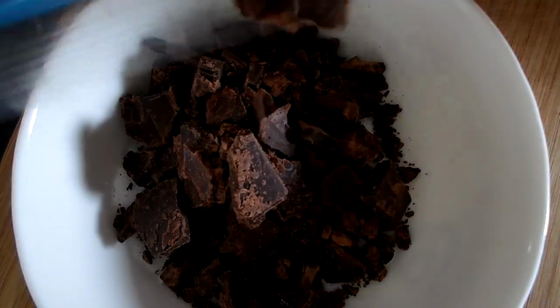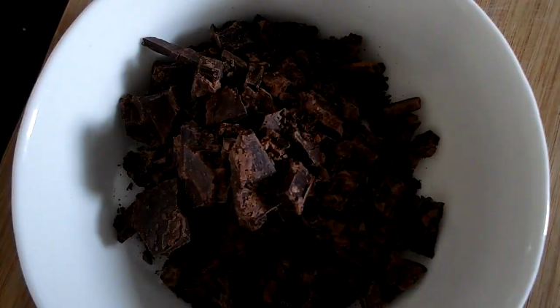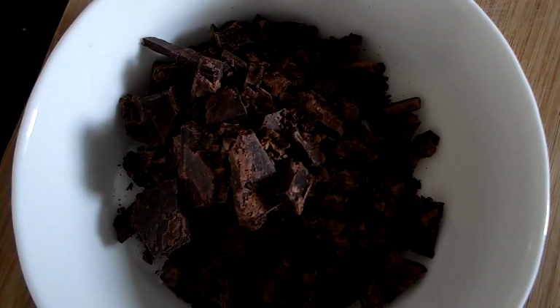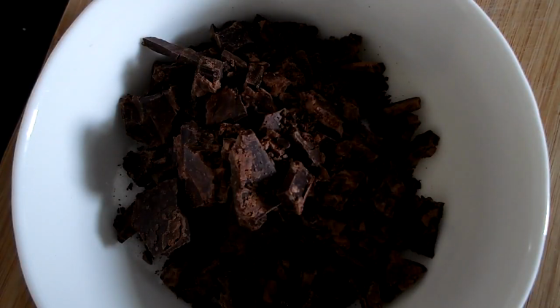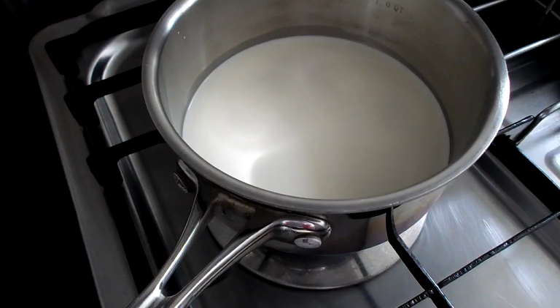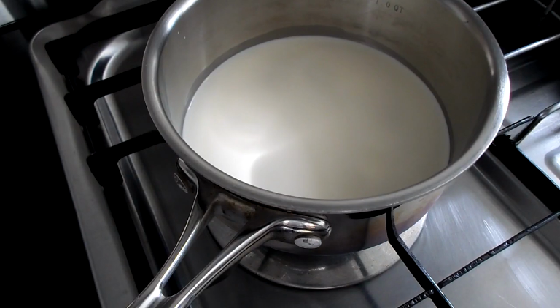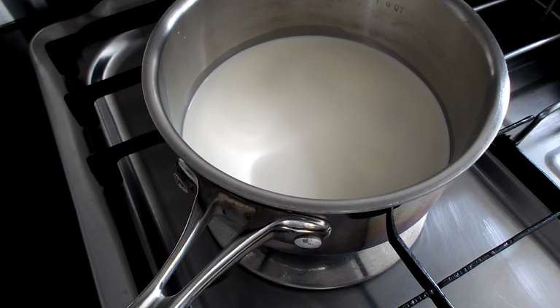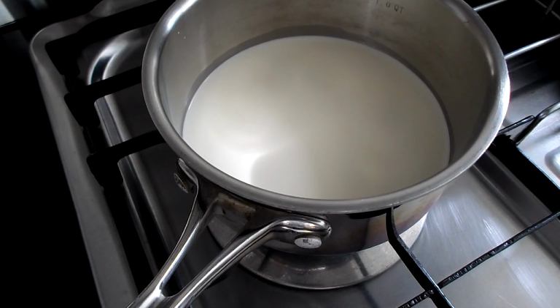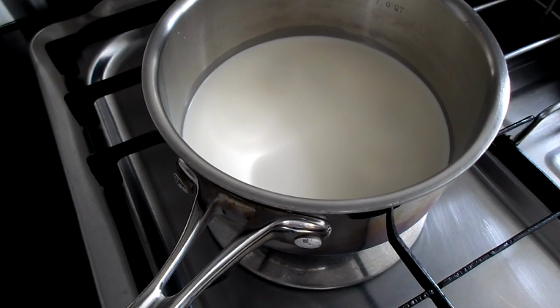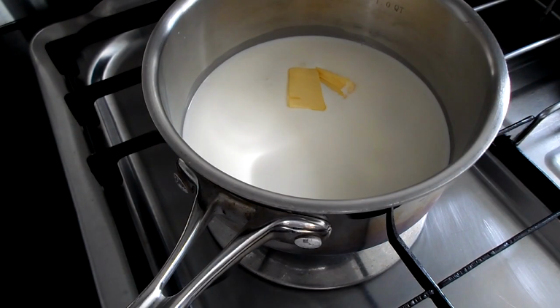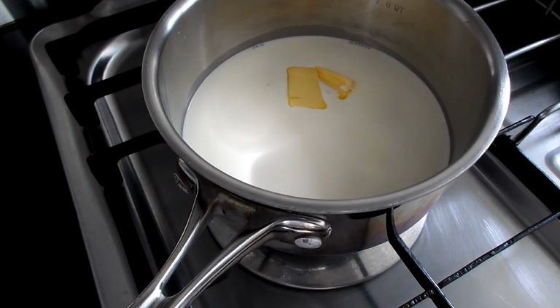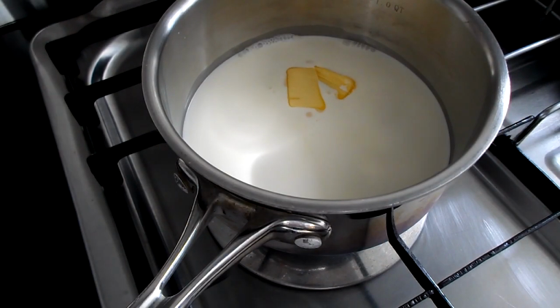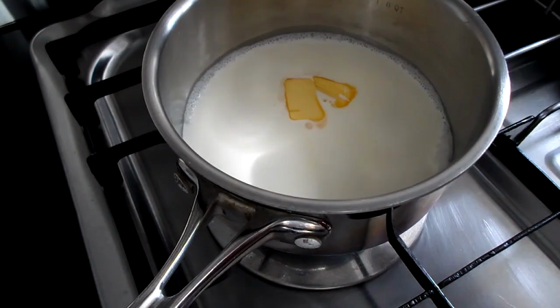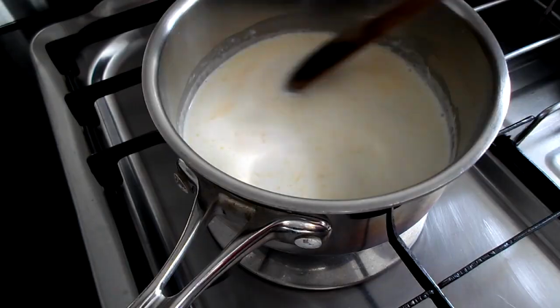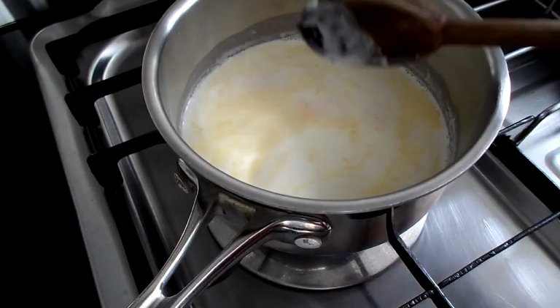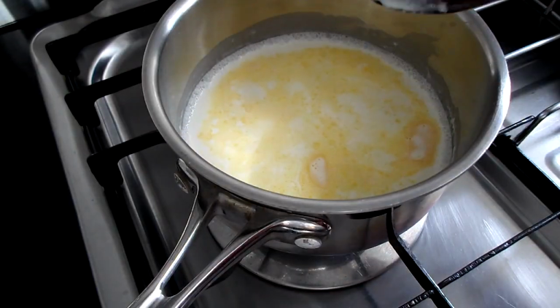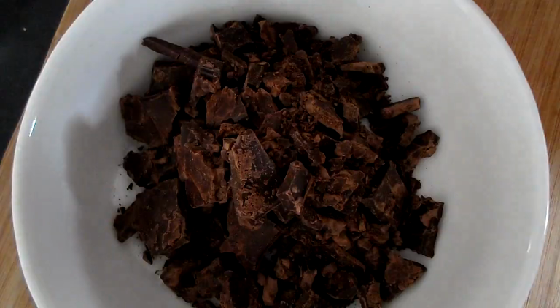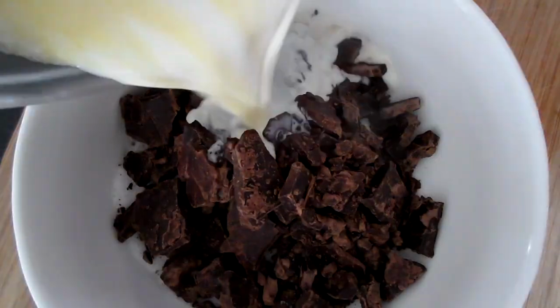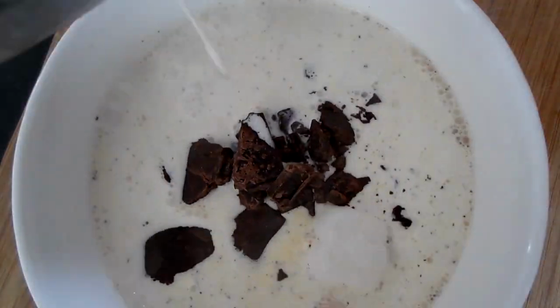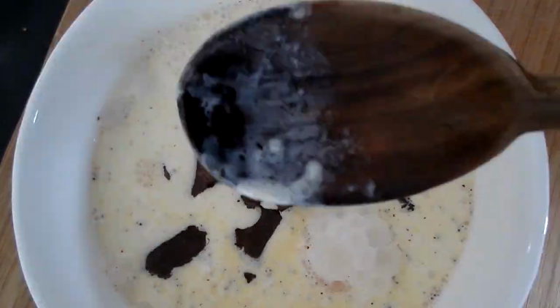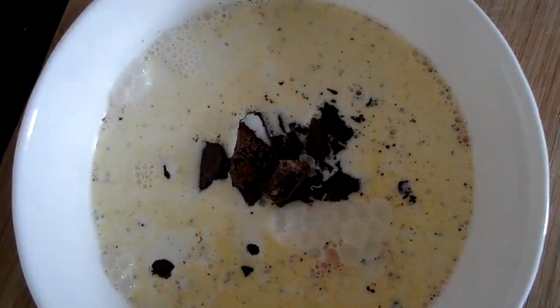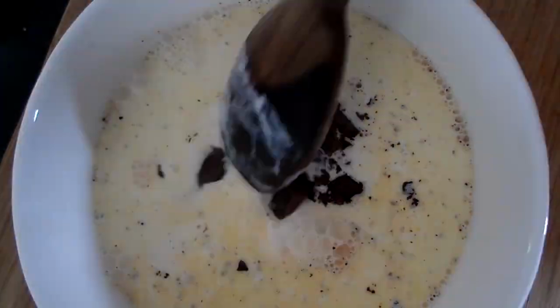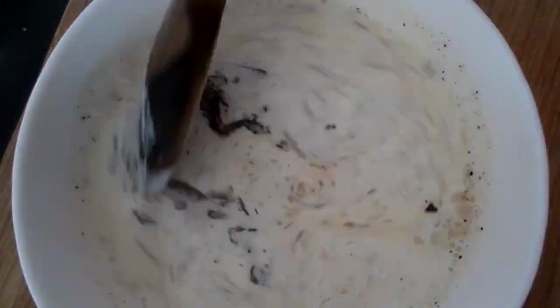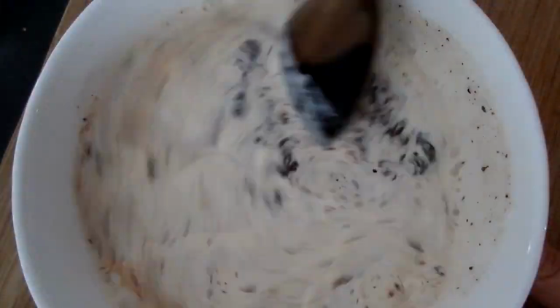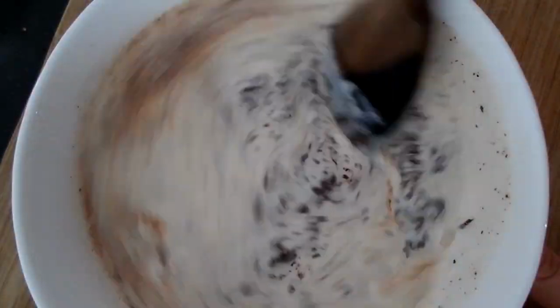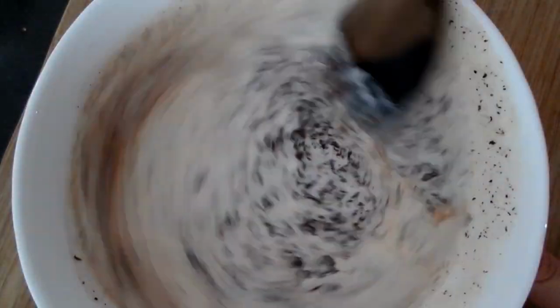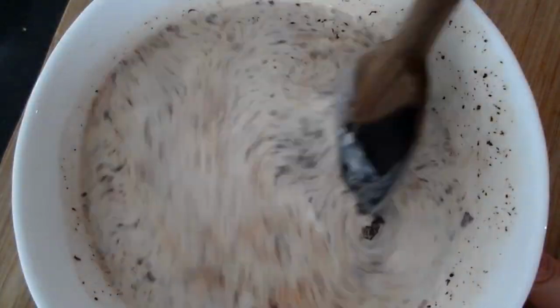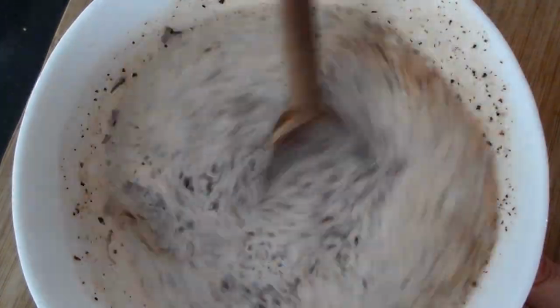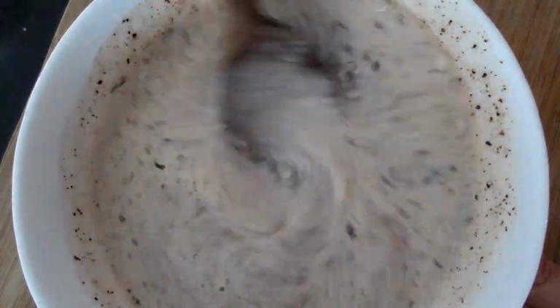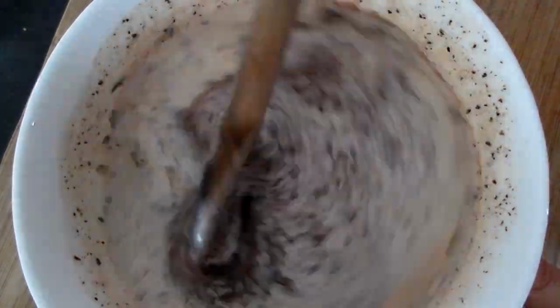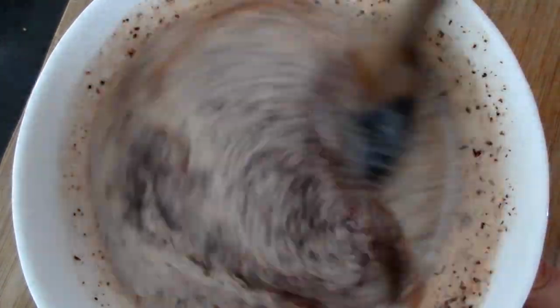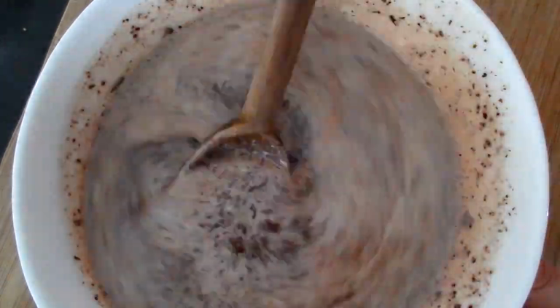Add your chocolate to the bowl. In a pot on the stove, heat up your cream and your butter until simmering. Add to your chocolate bowl and mix till all the chocolate is melted with the cream. Use a whisk to make it easier.